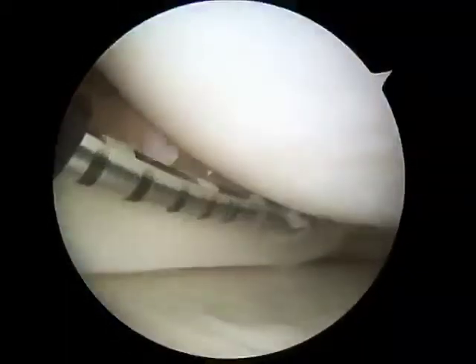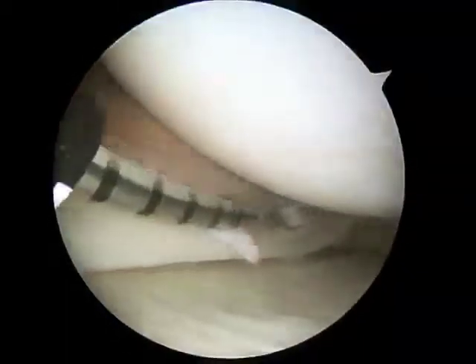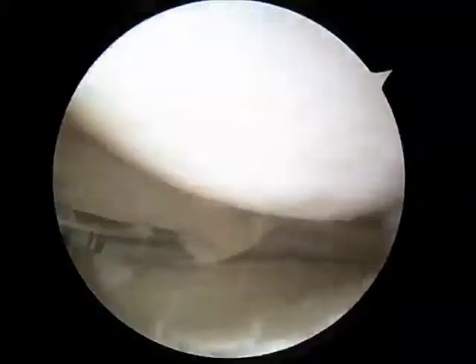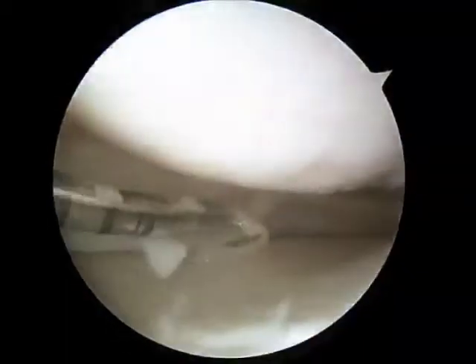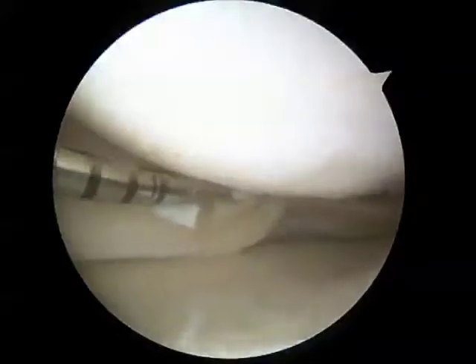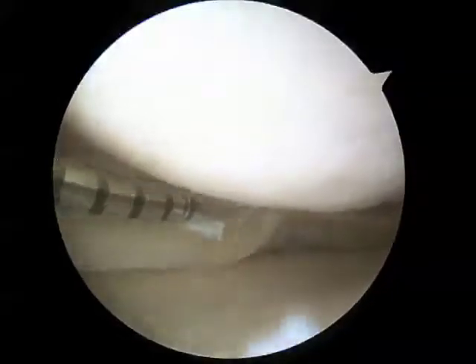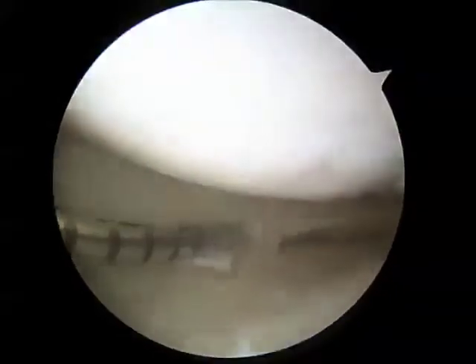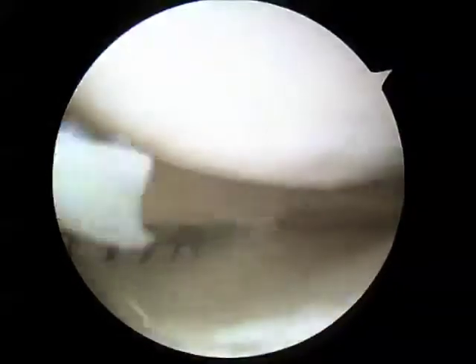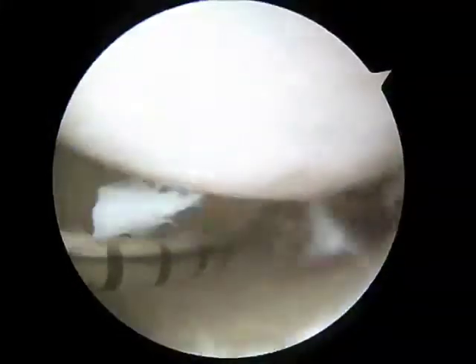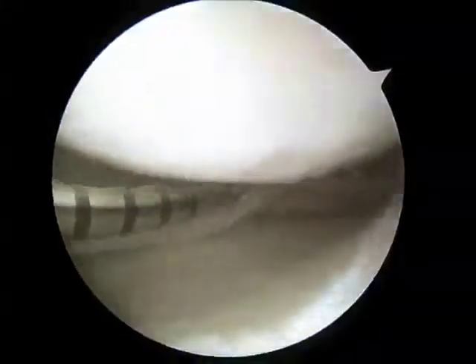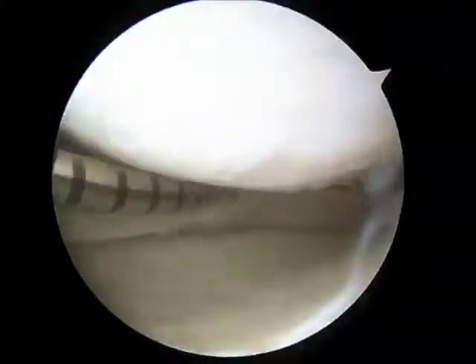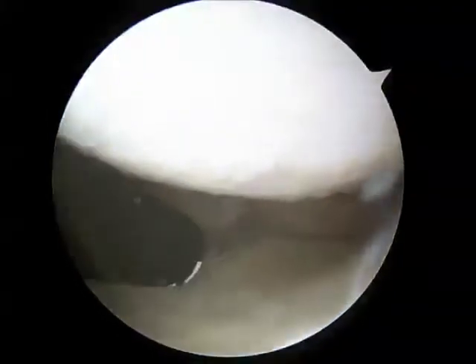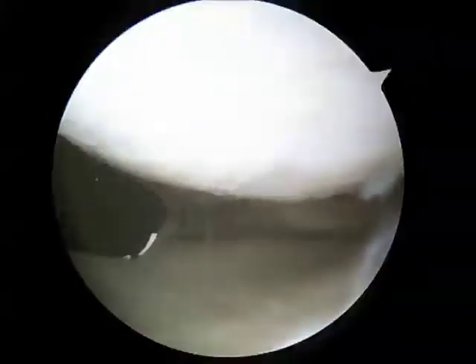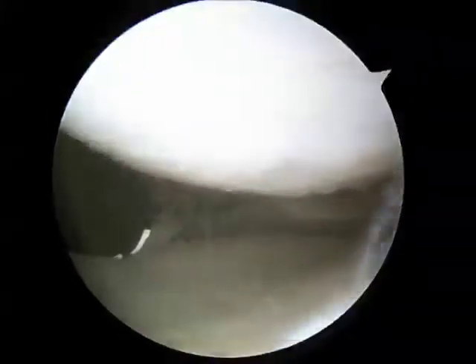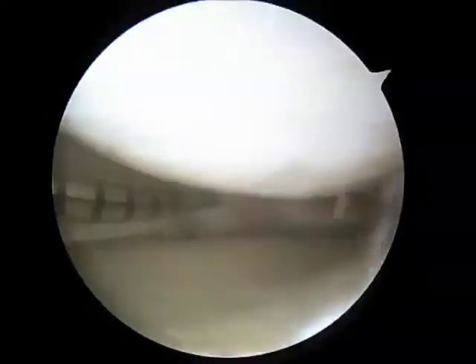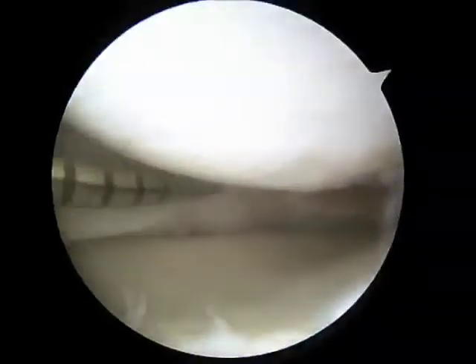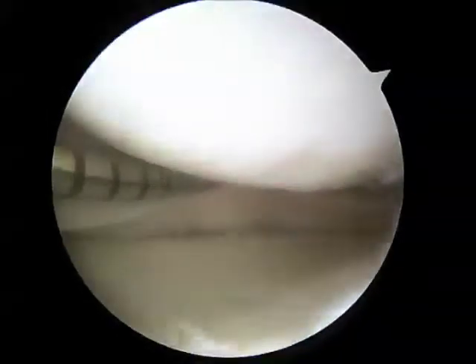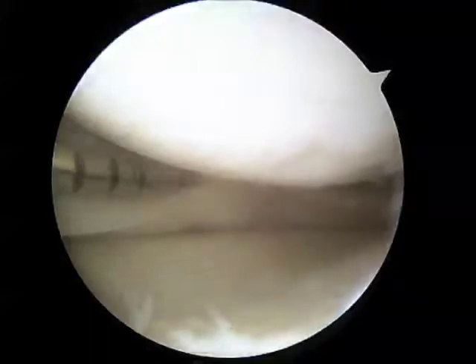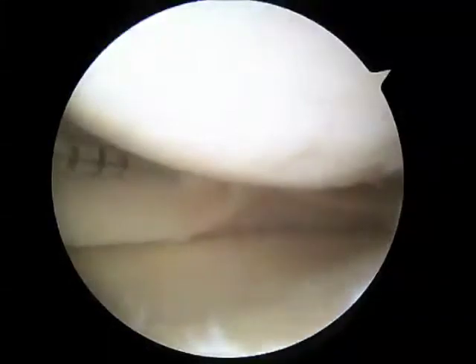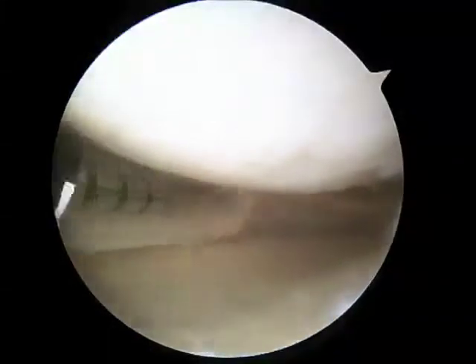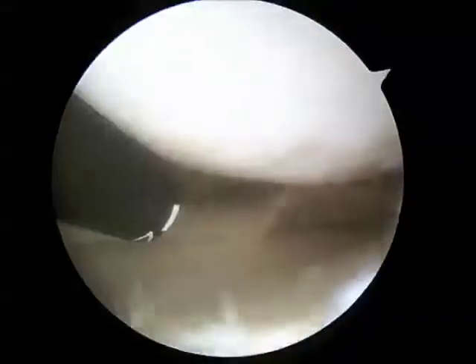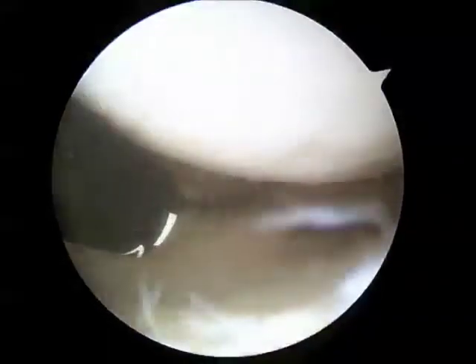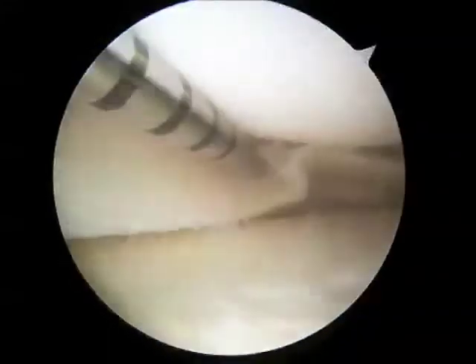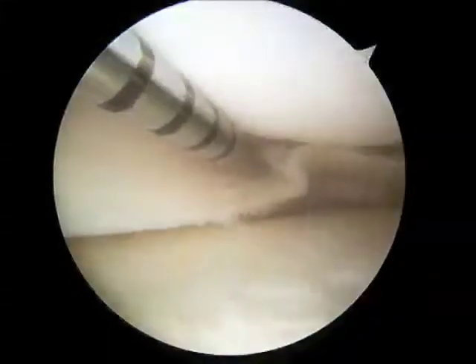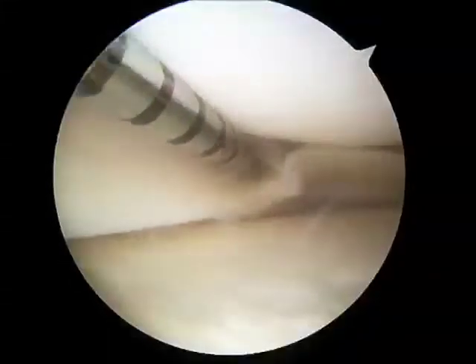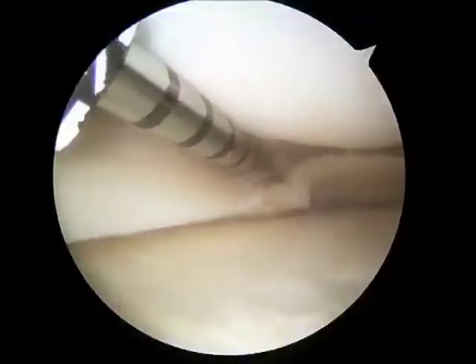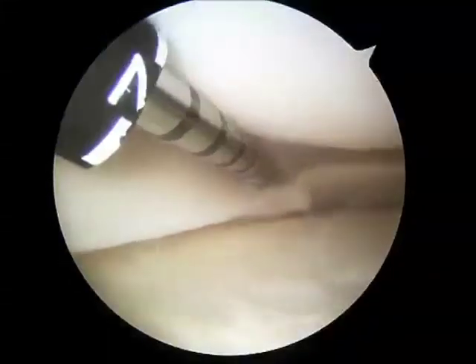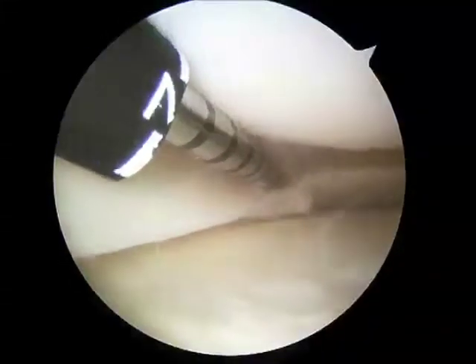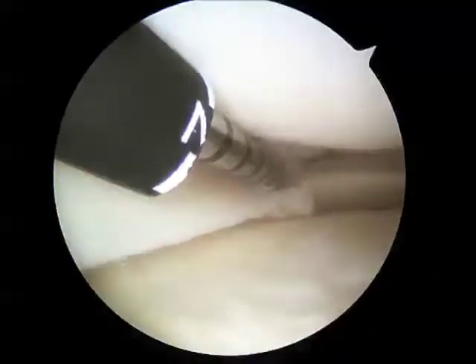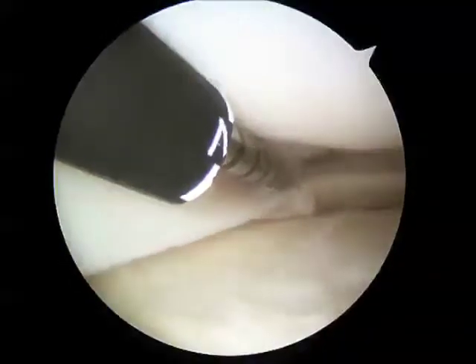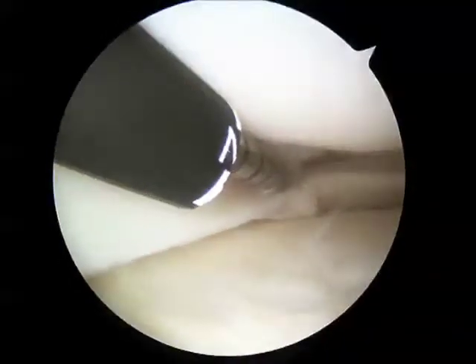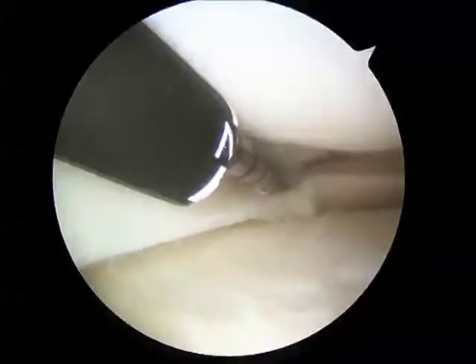This instrument is a special meniscal repair device. I will make multiple penetrations through the meniscus and place a running stitch, which will repair the meniscus tear.